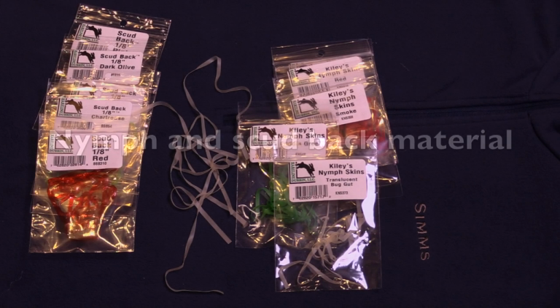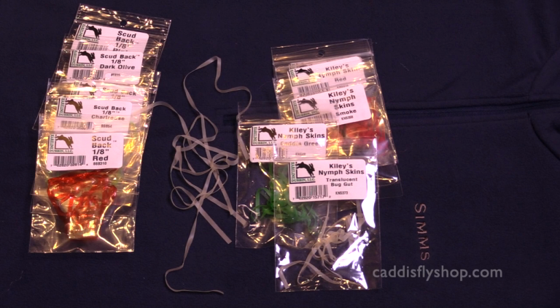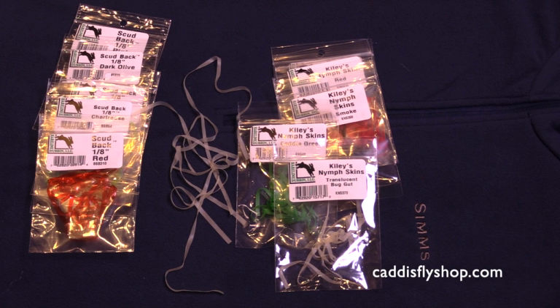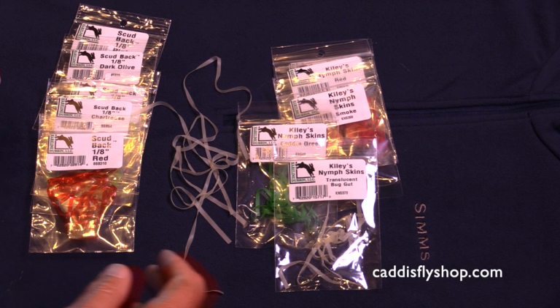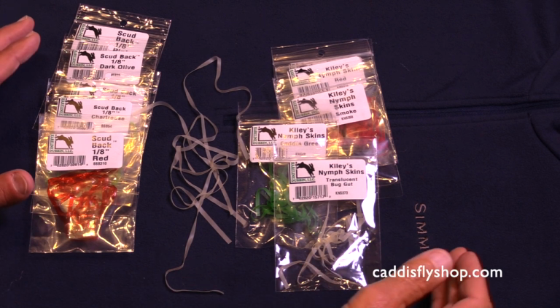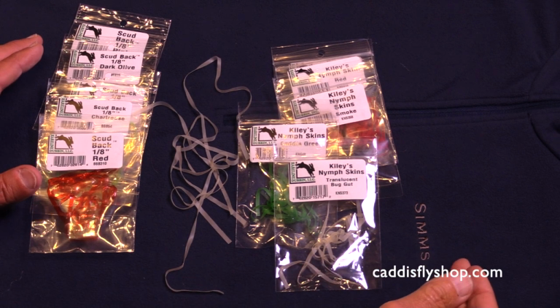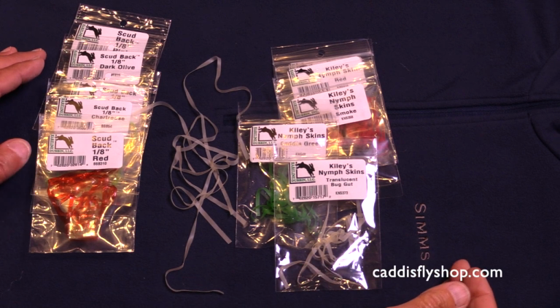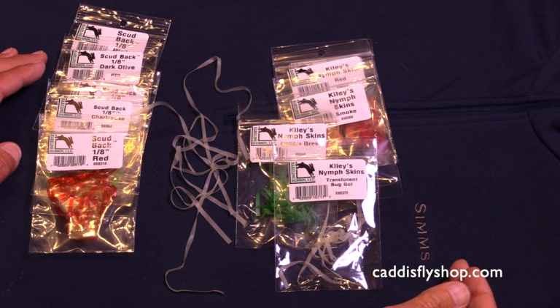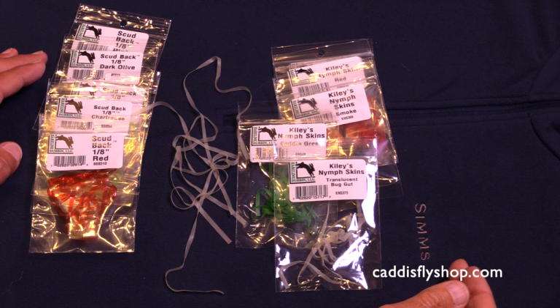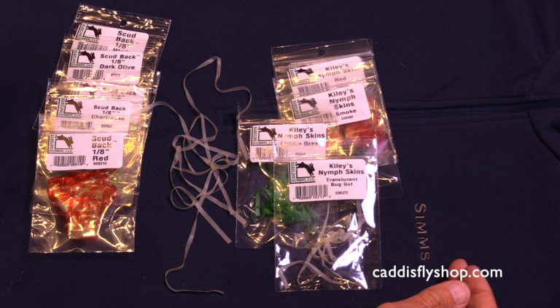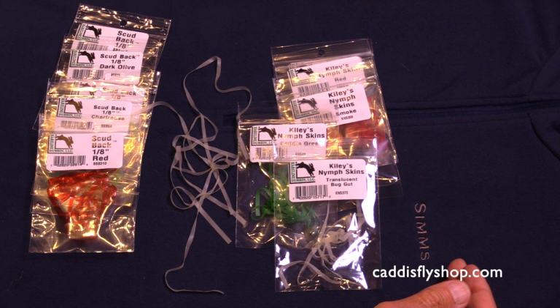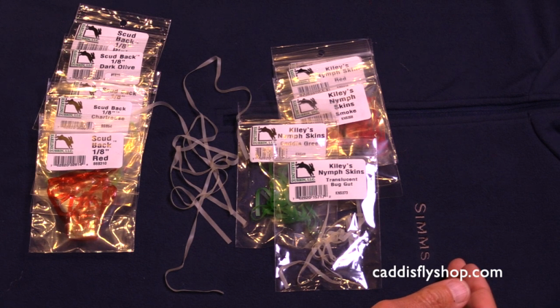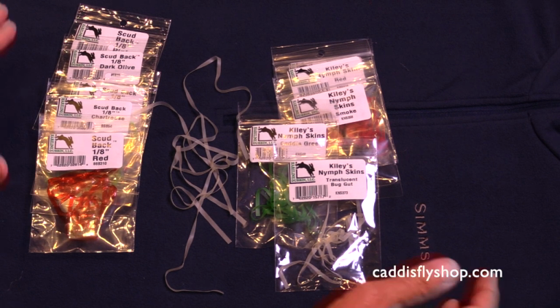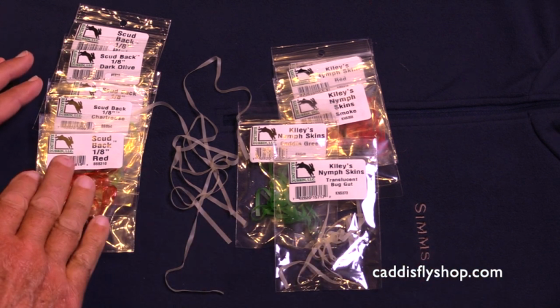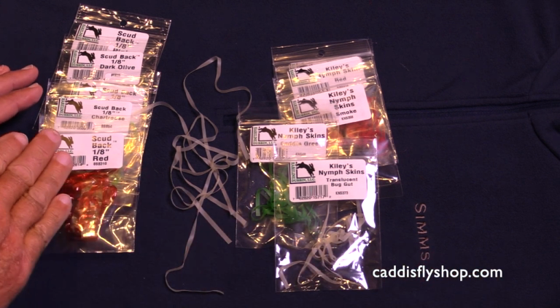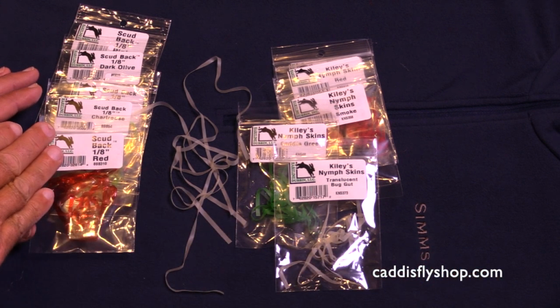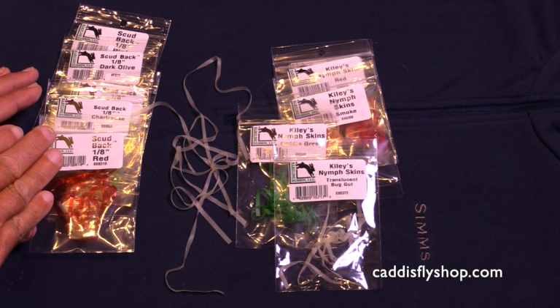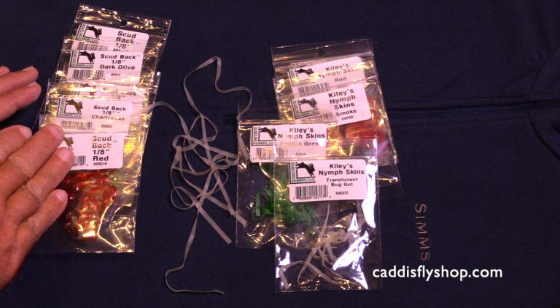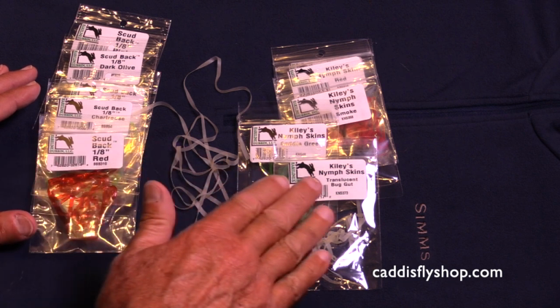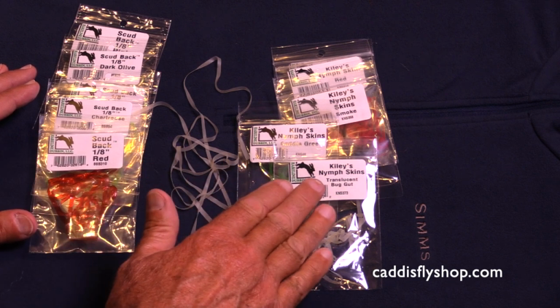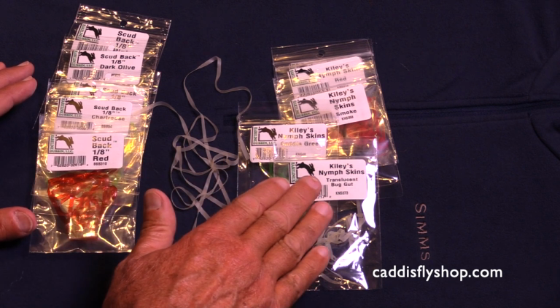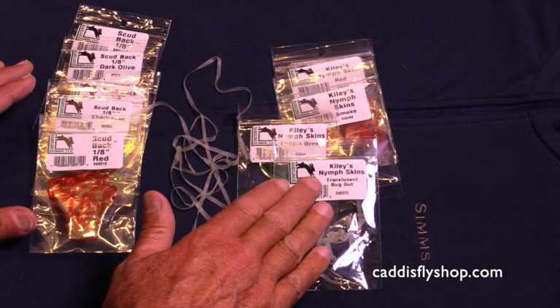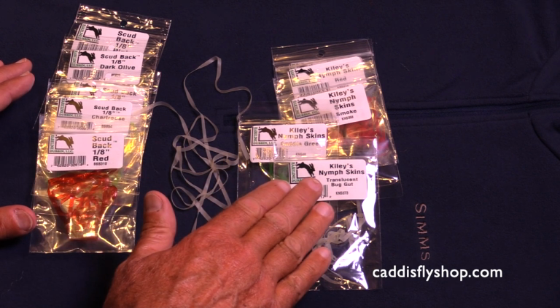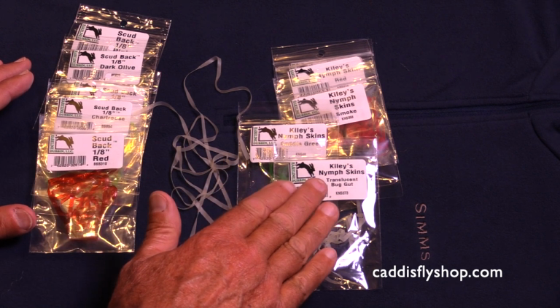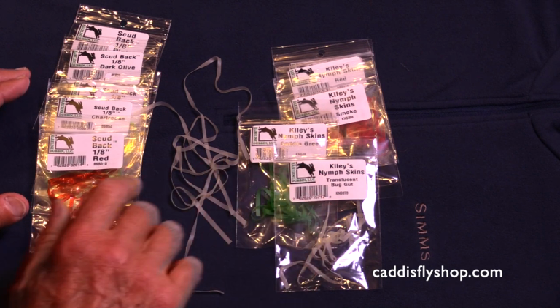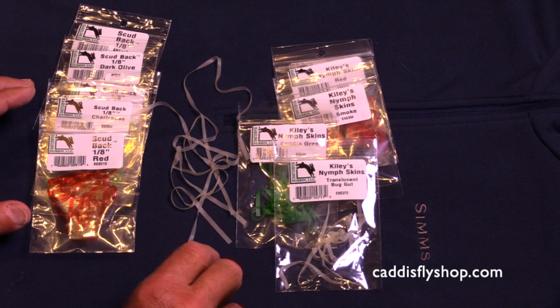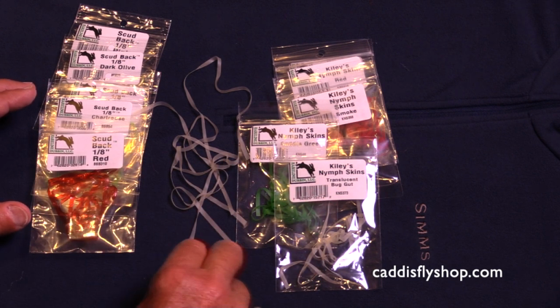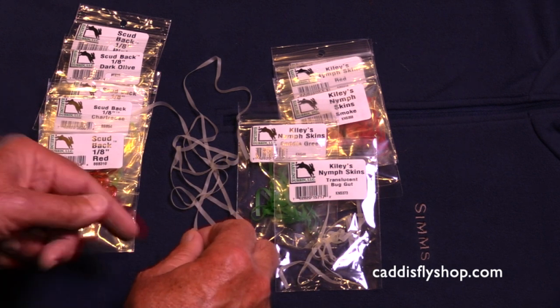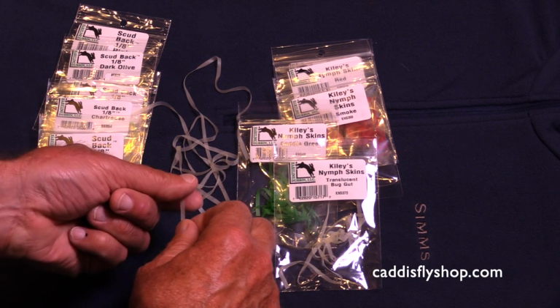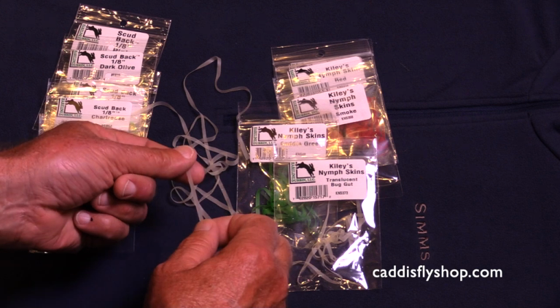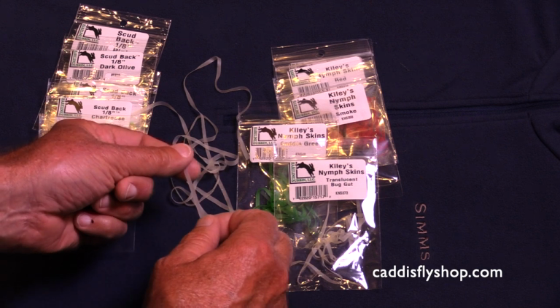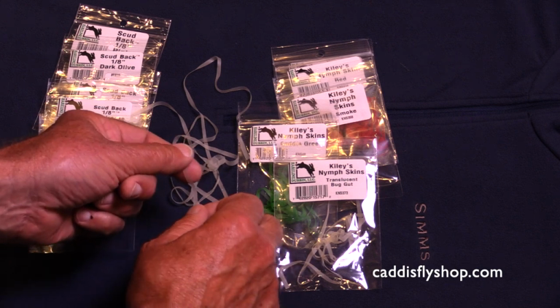I'd like to introduce you to a couple of the products we use for tying scuds and other kinds of nymphs. This is our scud back and this is the Kylie's nymph skin. These are both eighth of an inch, and they're both stretchy.